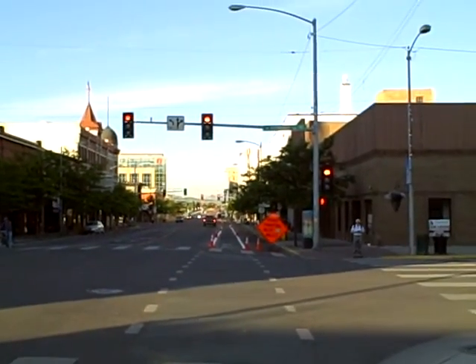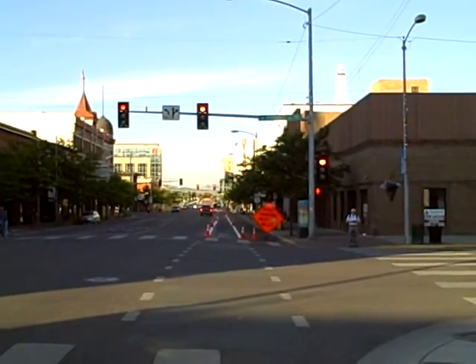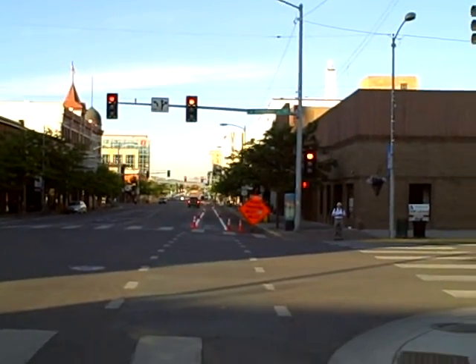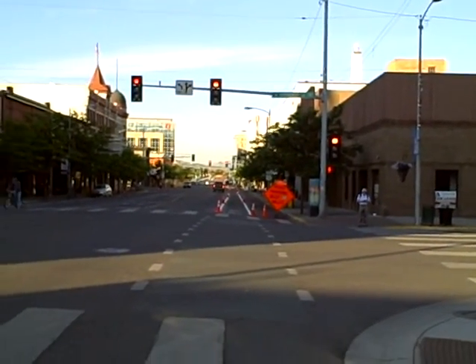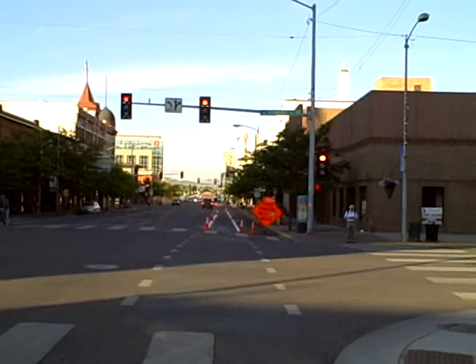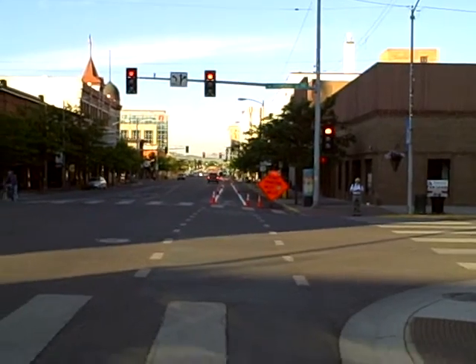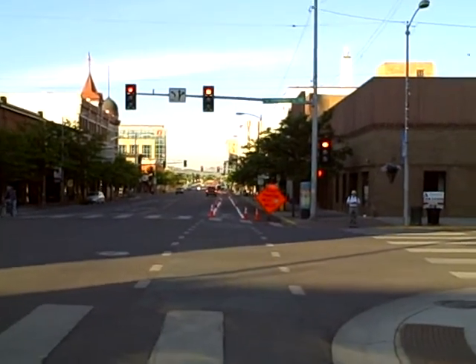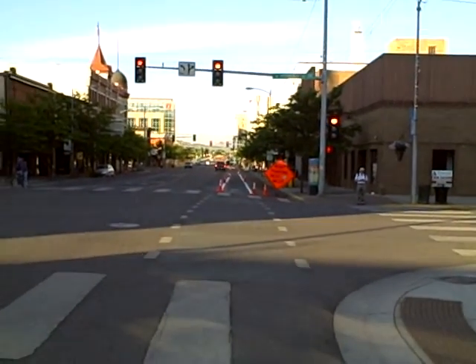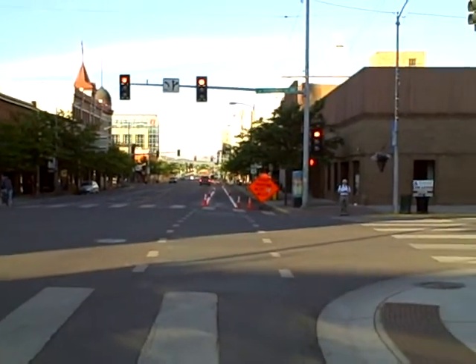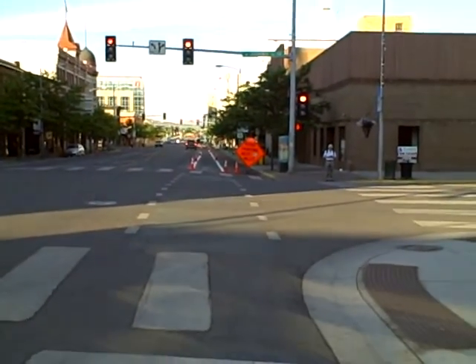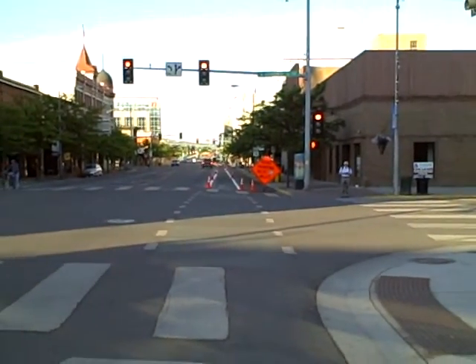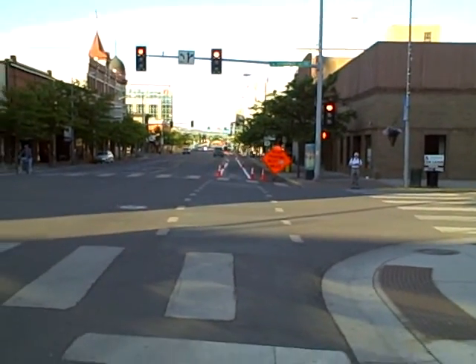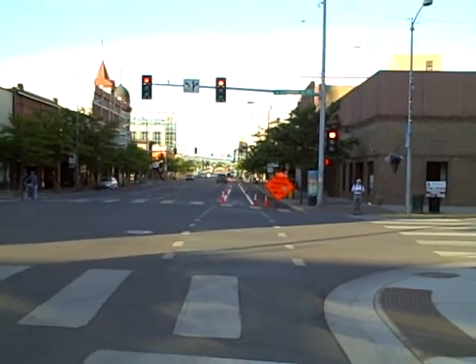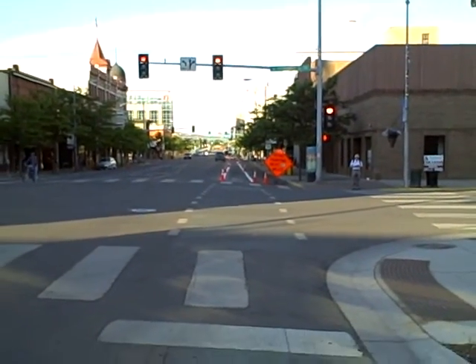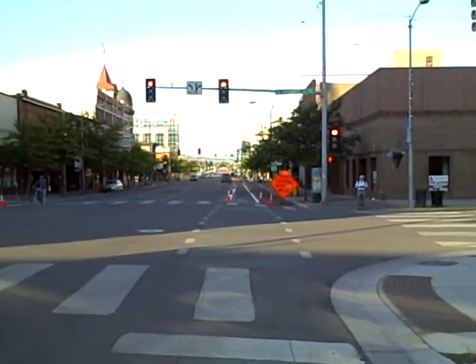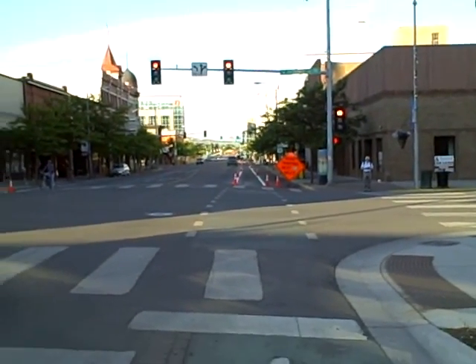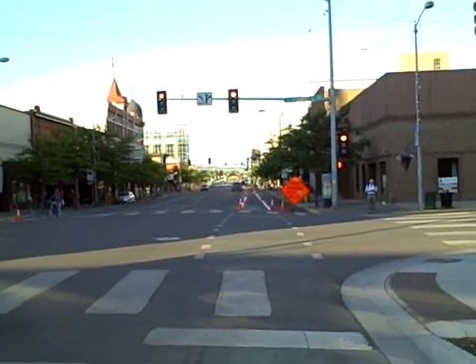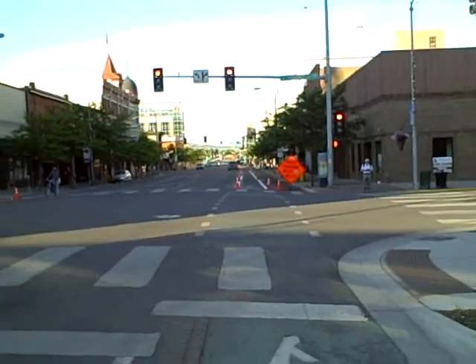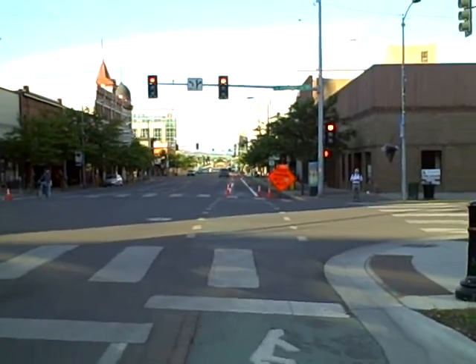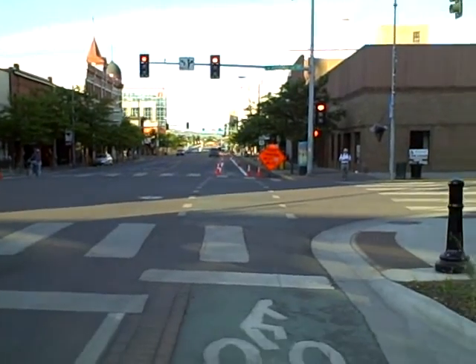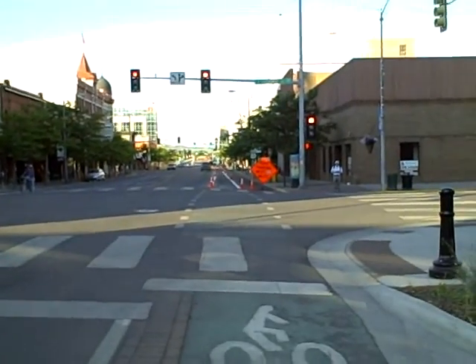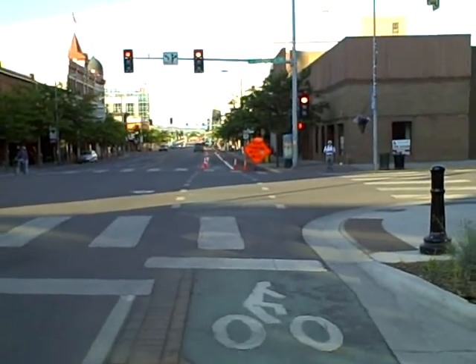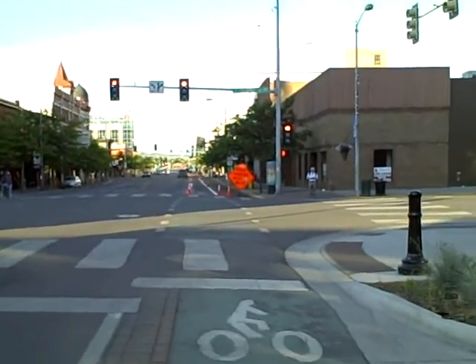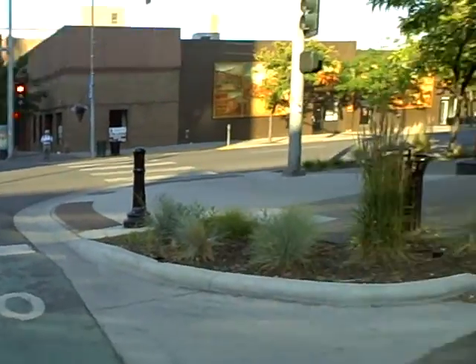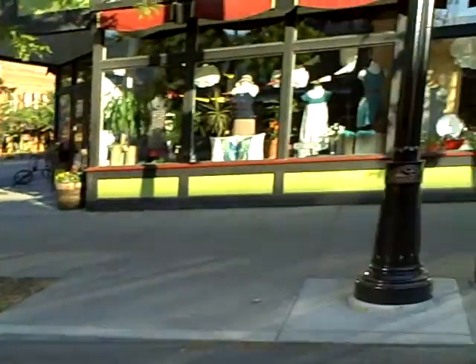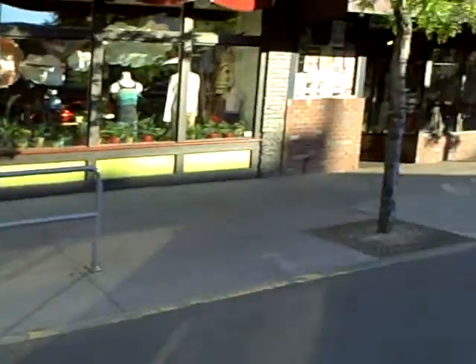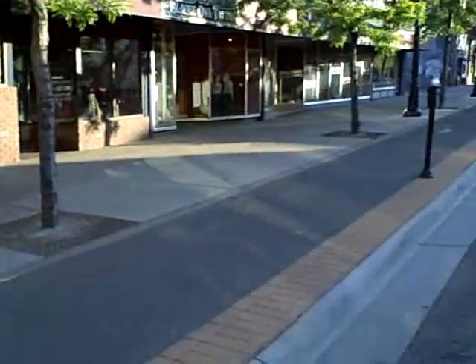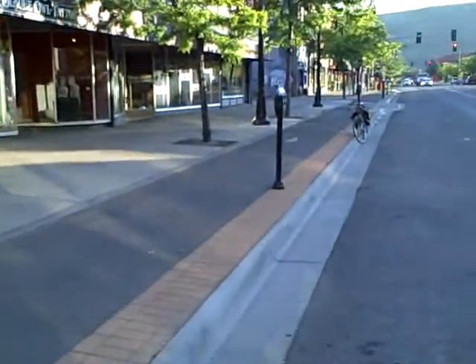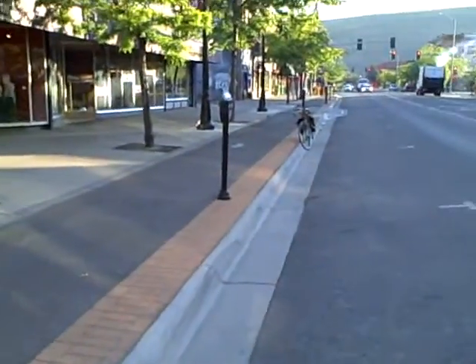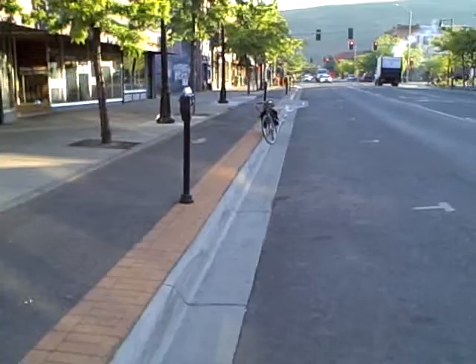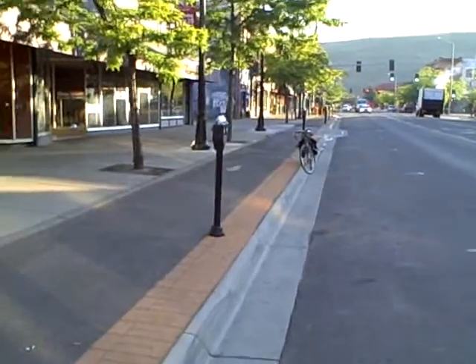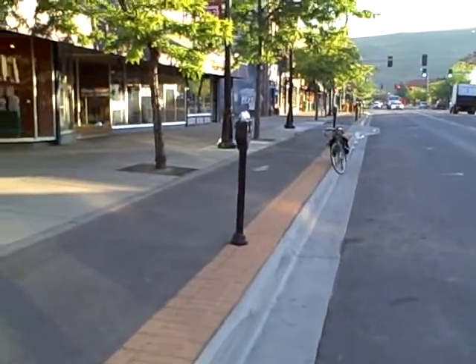Missoula, Montana. We're looking at the concept of bollards separating bikes from motor vehicles. In Missoula, we have a couple of cycle tracks.